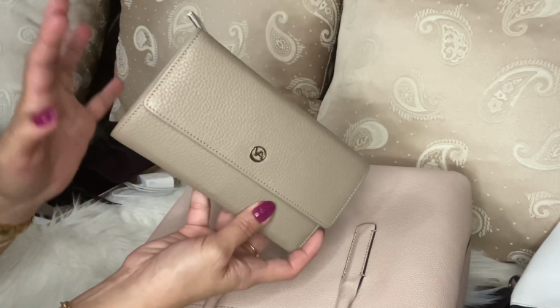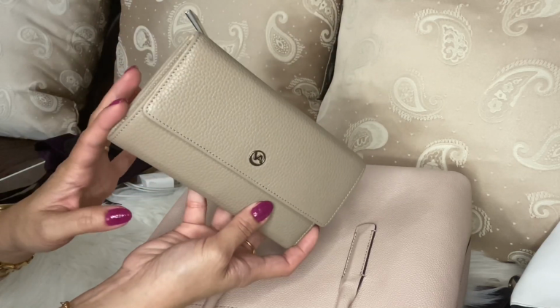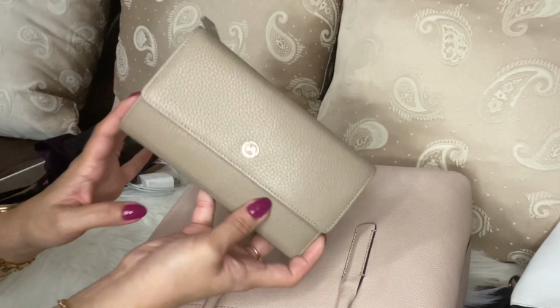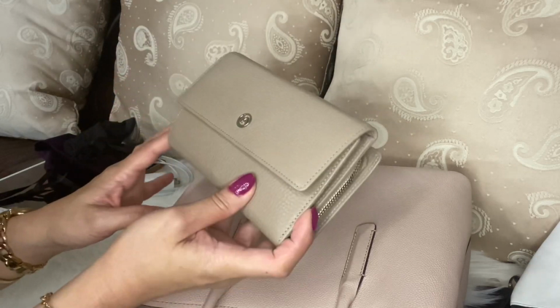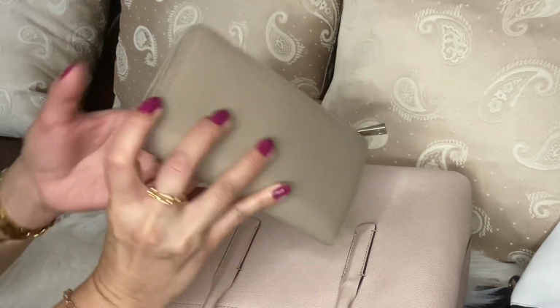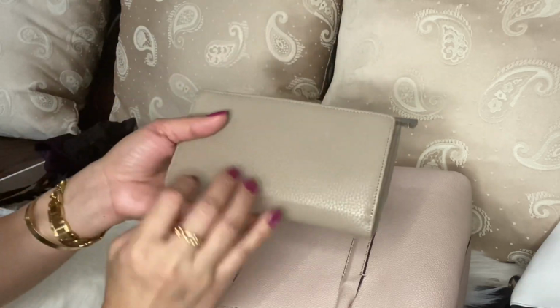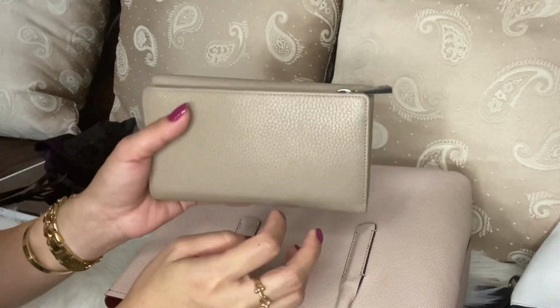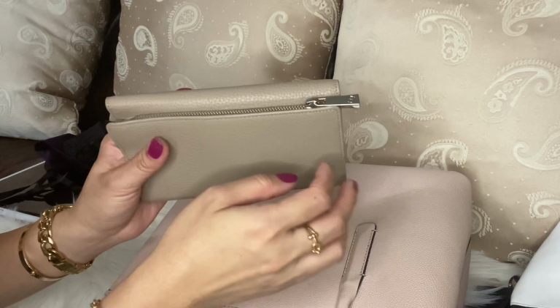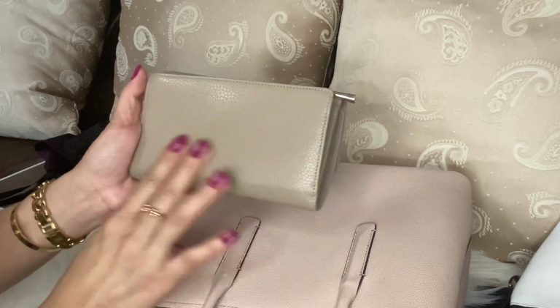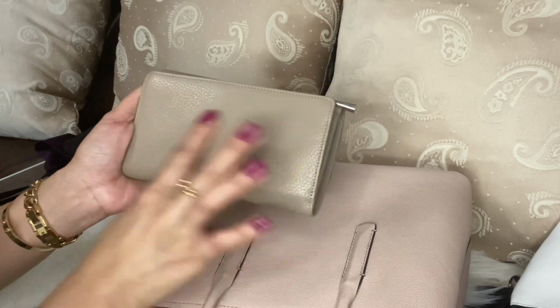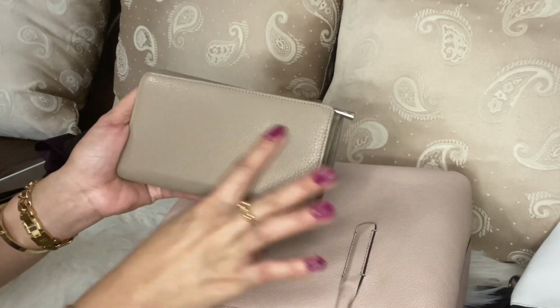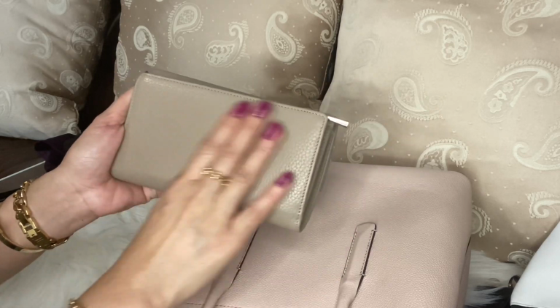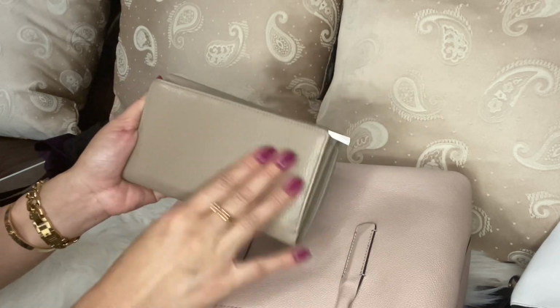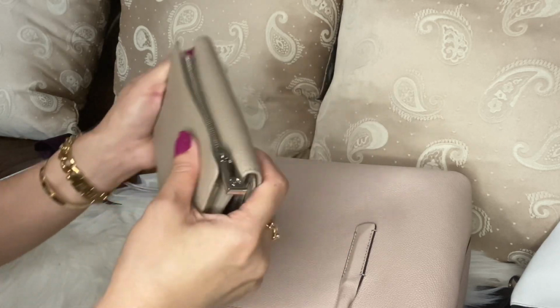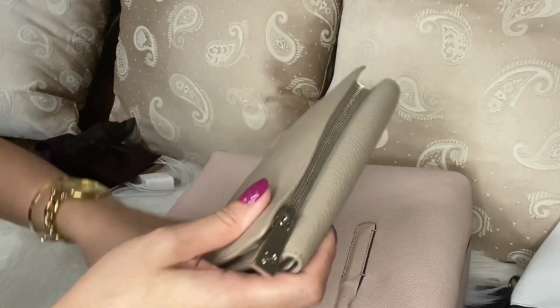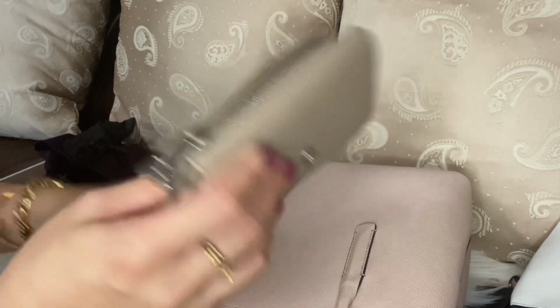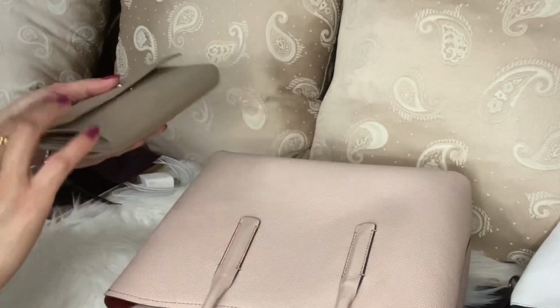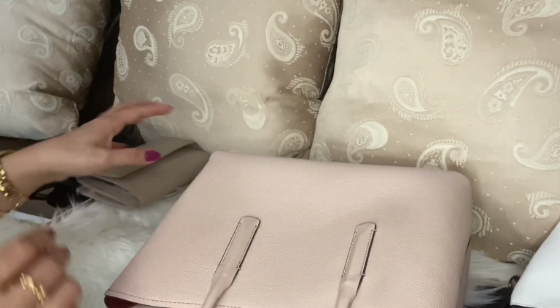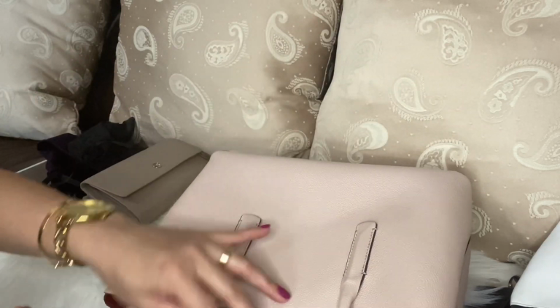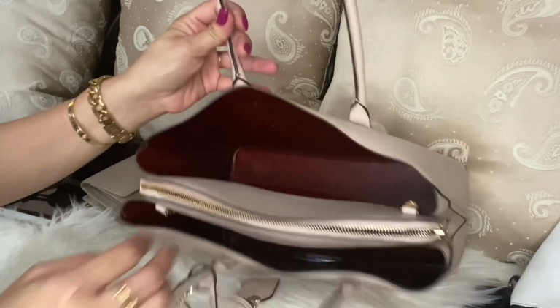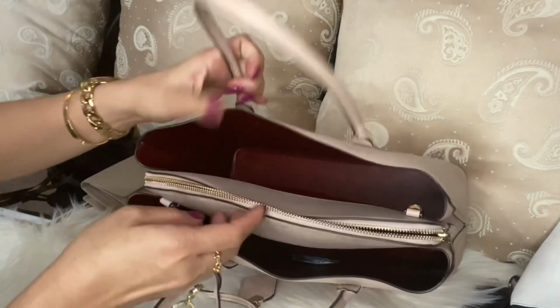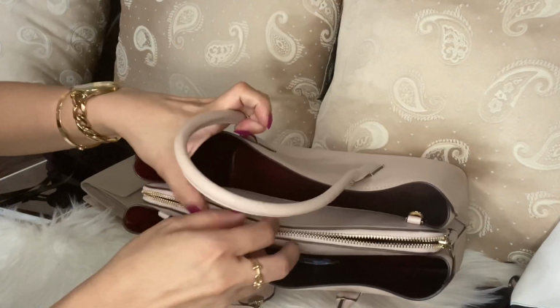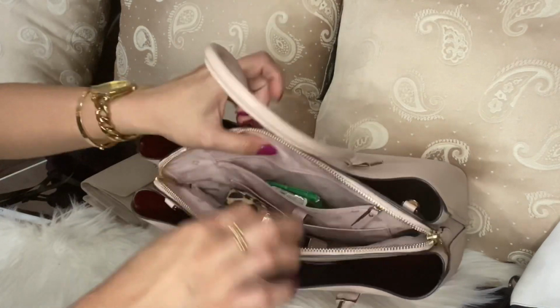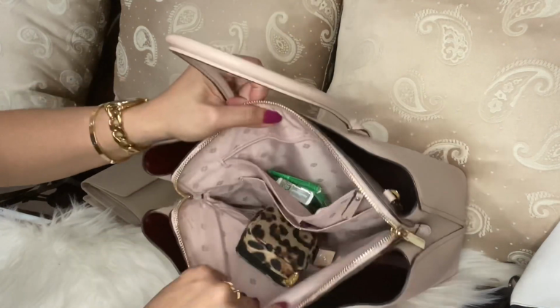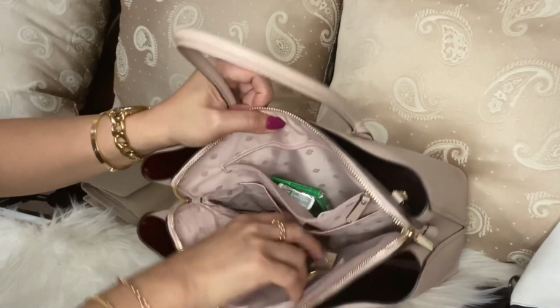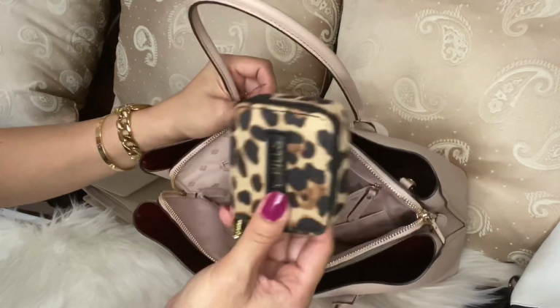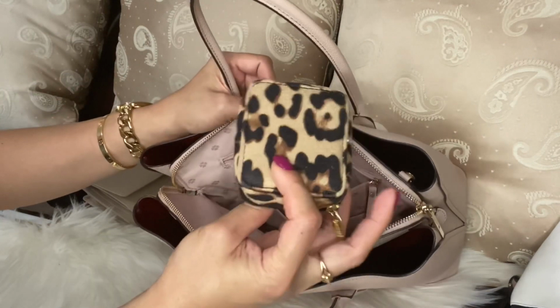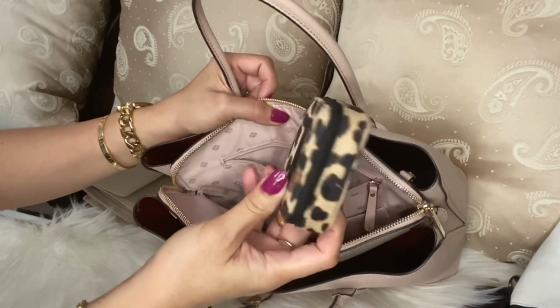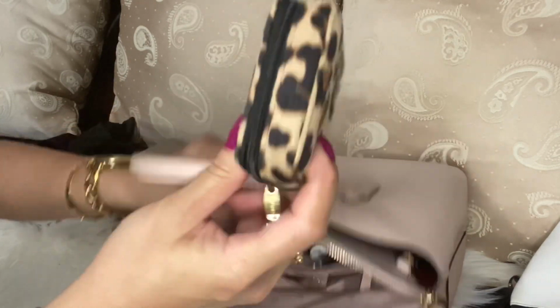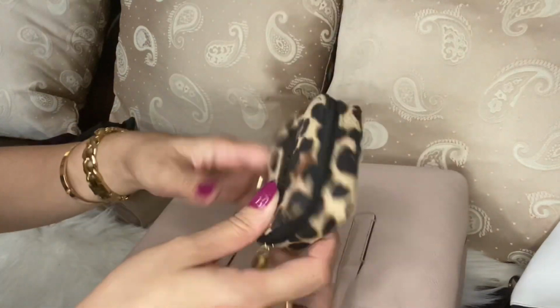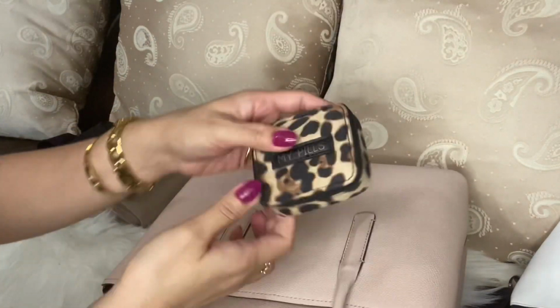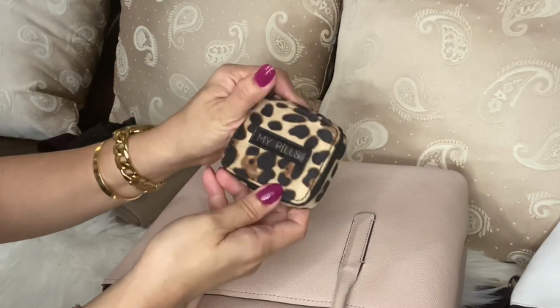This wallet is very spacious and convenient for all your cards and everything you want to put in here. I got this one from TJ Maxx — it is a Valentina wallet. The leather is so soft, it's a very nice wallet. And then I also have my medicine case.